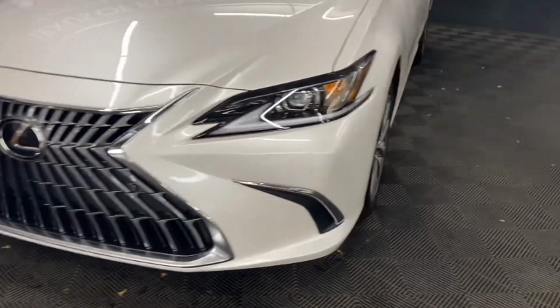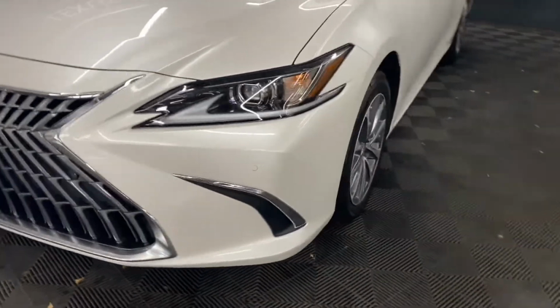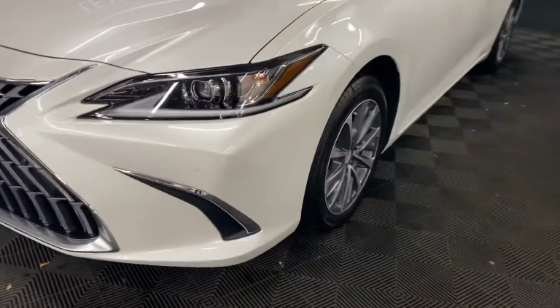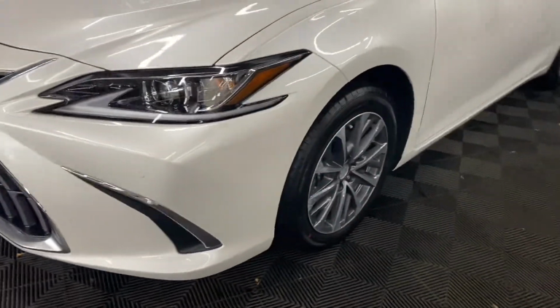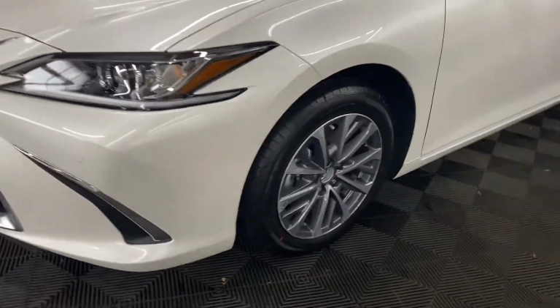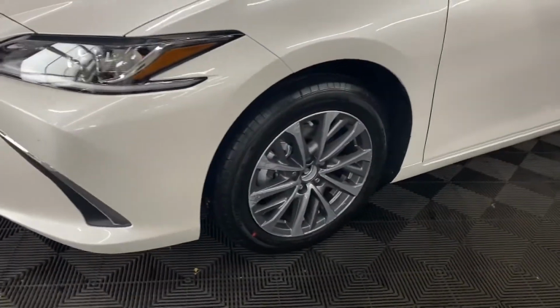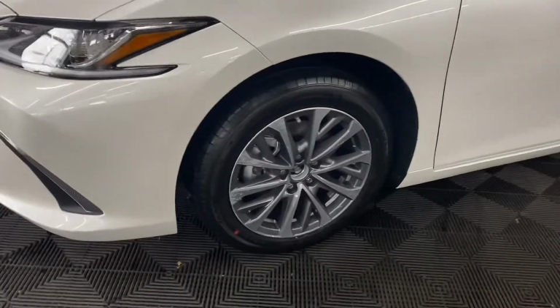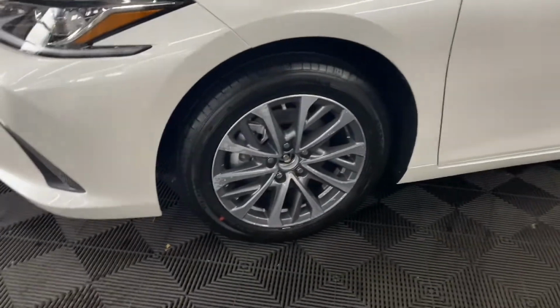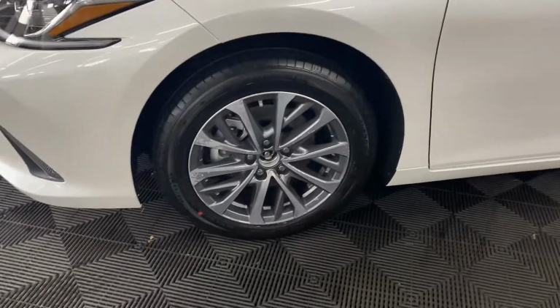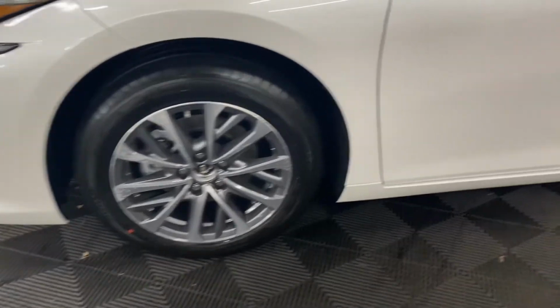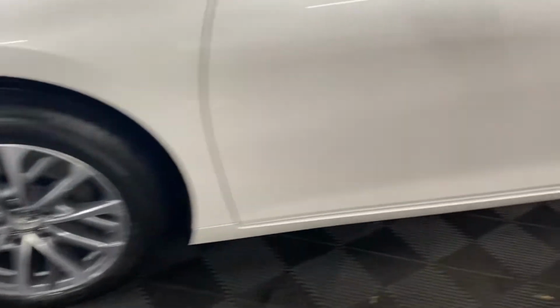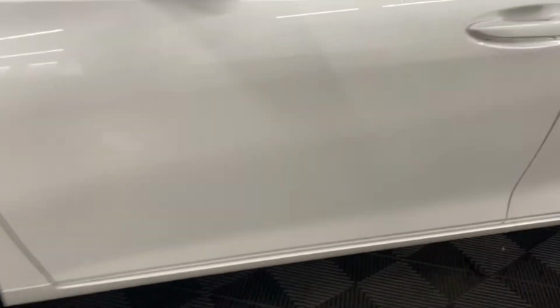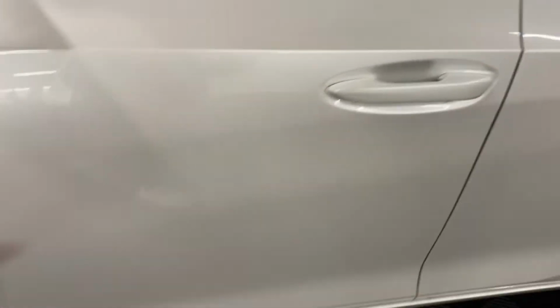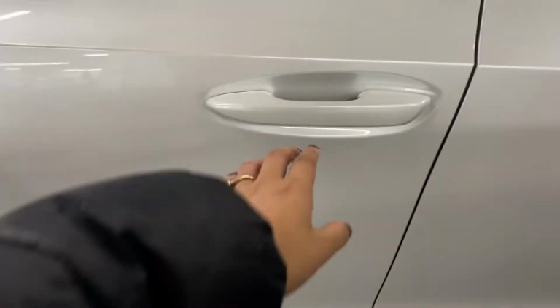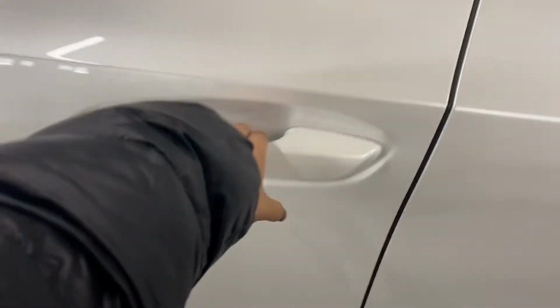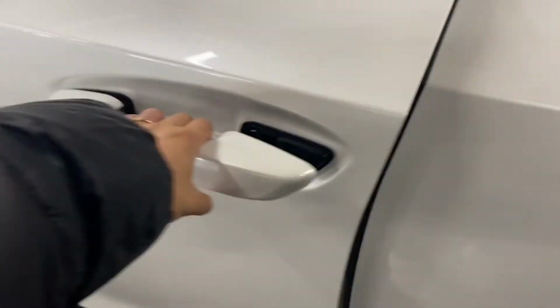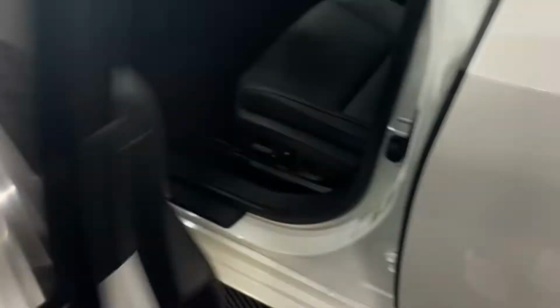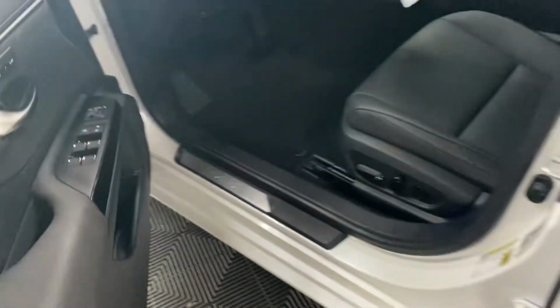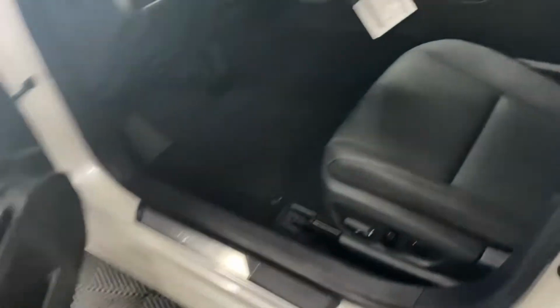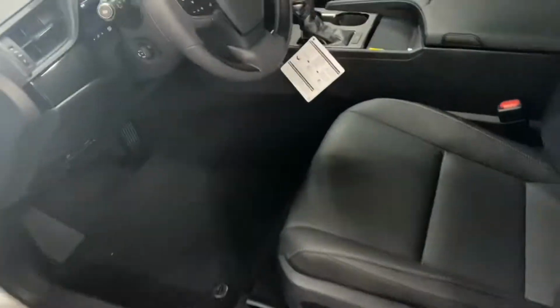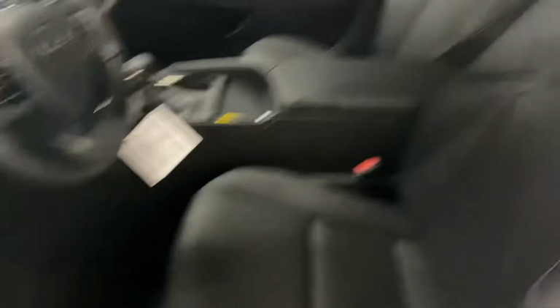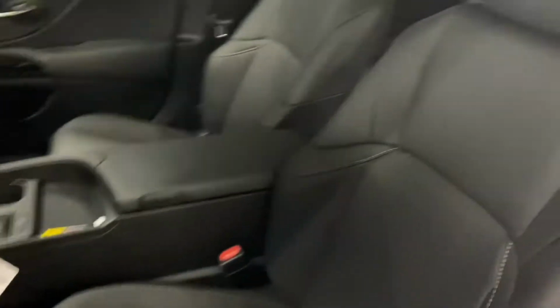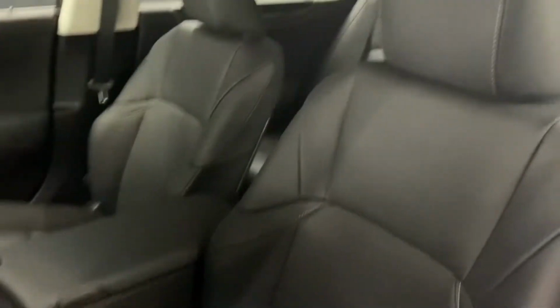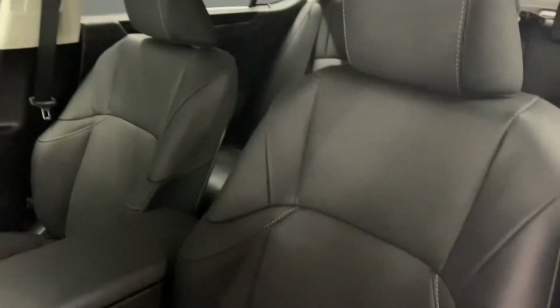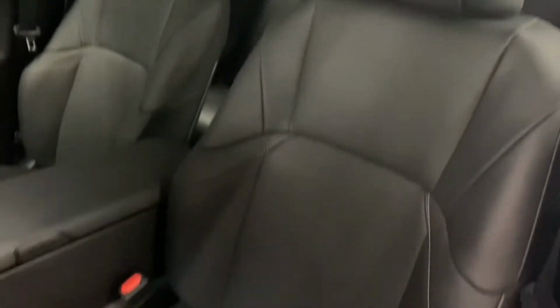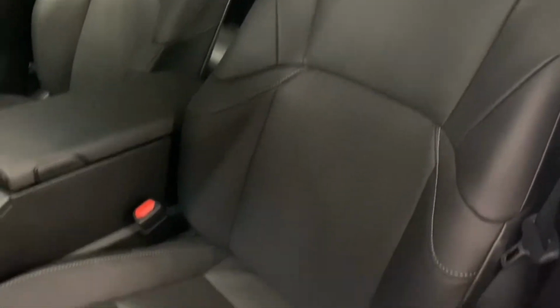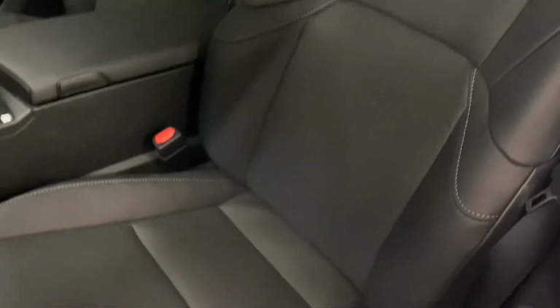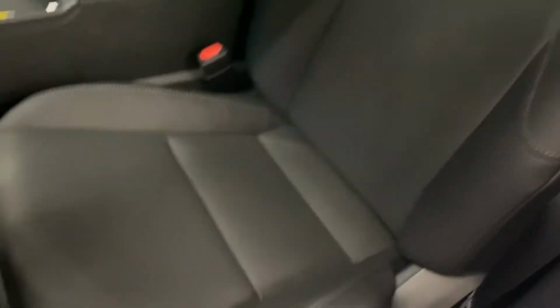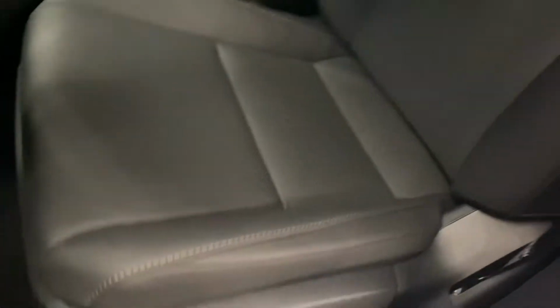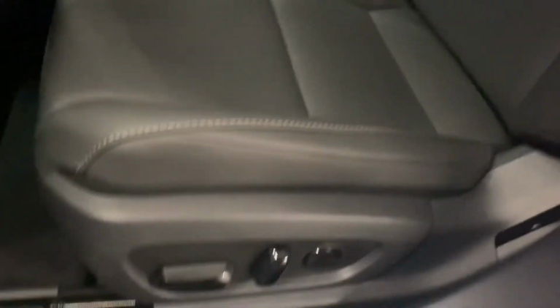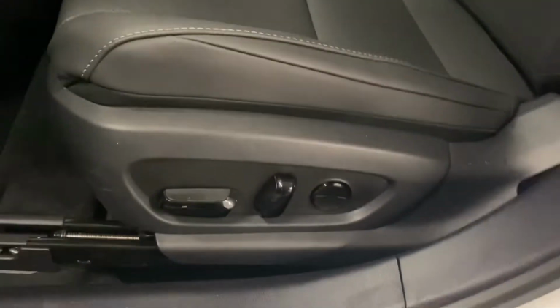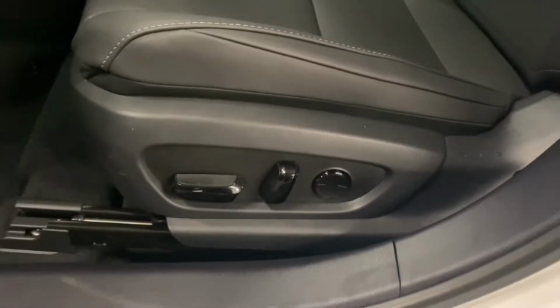You have 17-inch aluminum alloy wheels and keyless entry into the vehicle. You have black Nulux leather throughout and 10-way powered front seats.